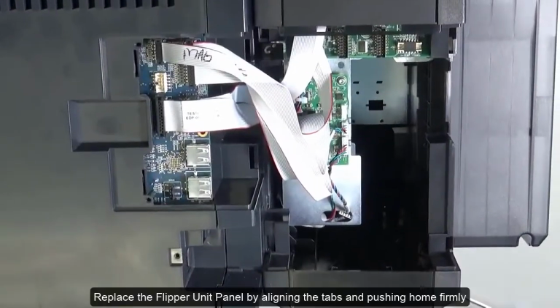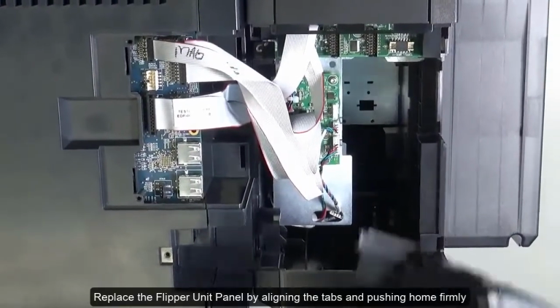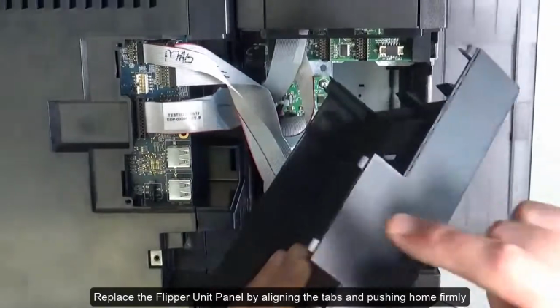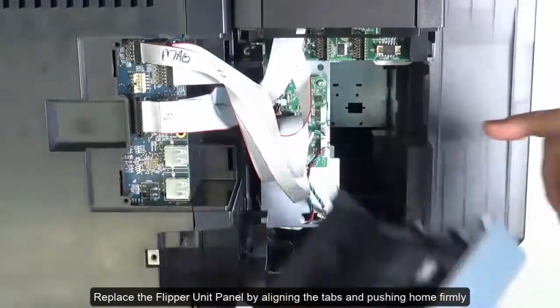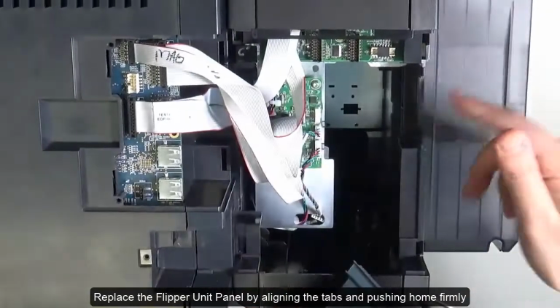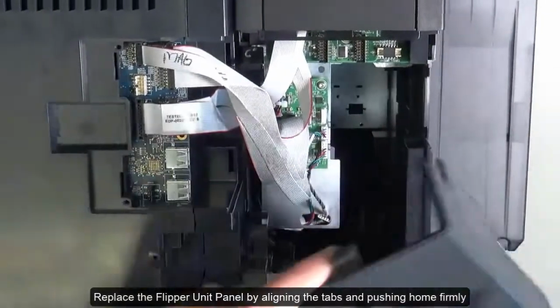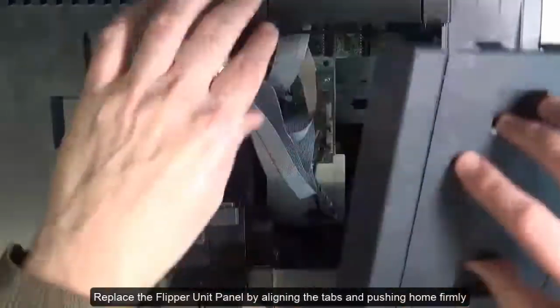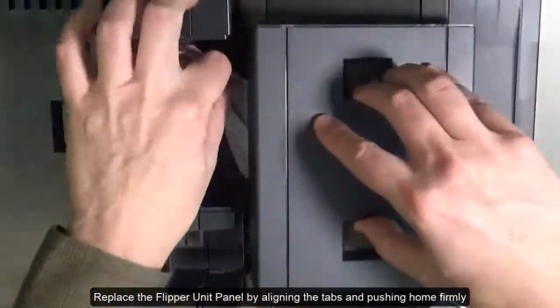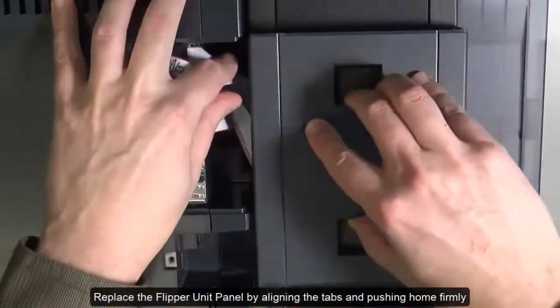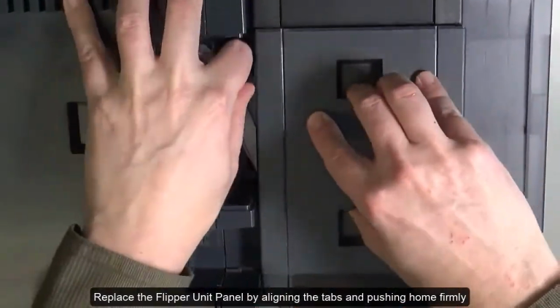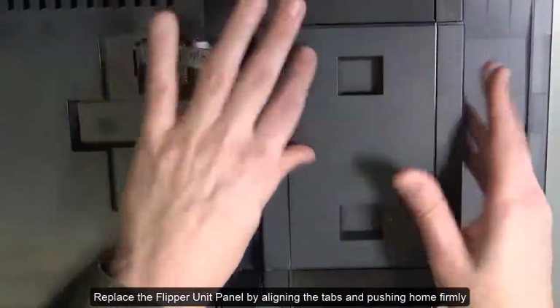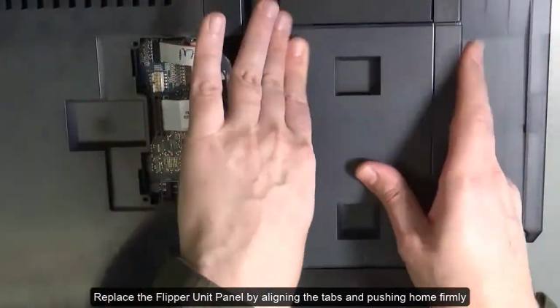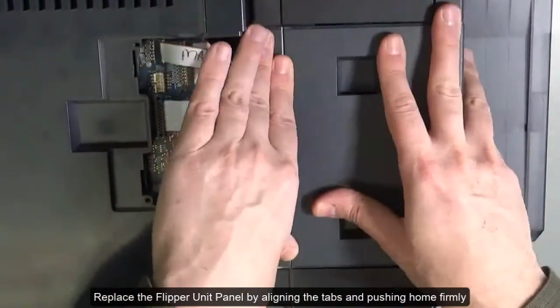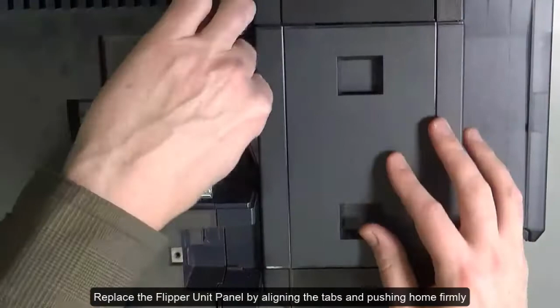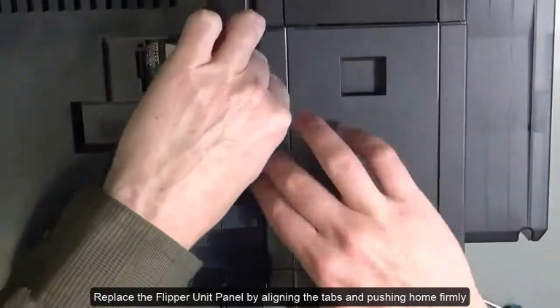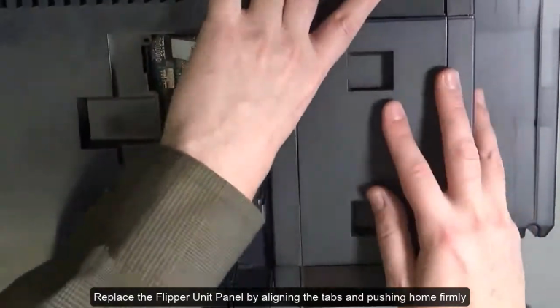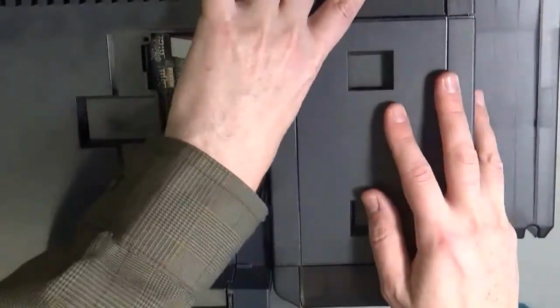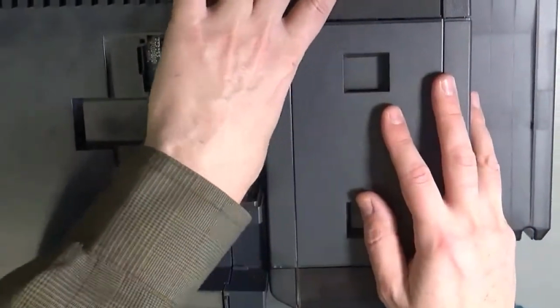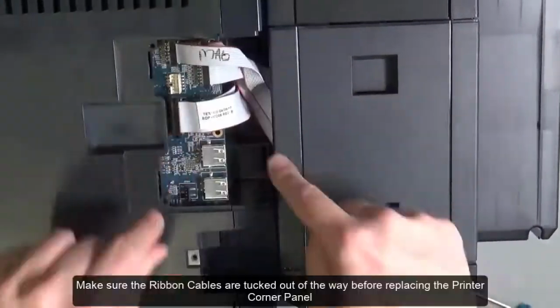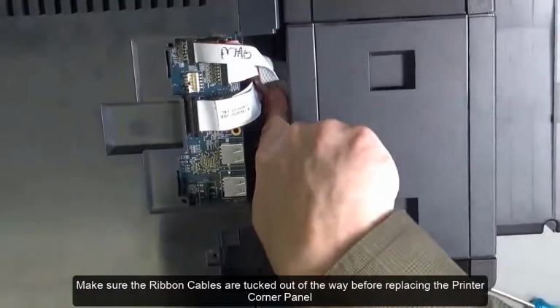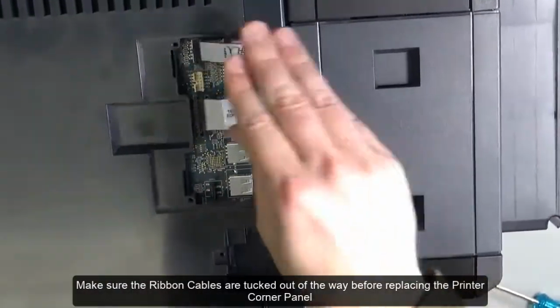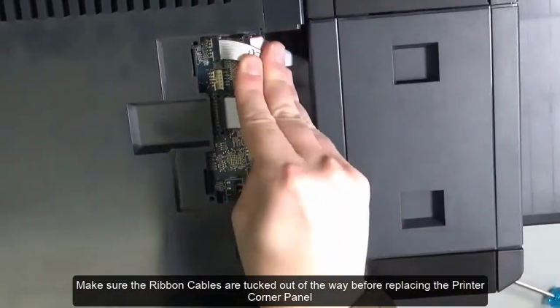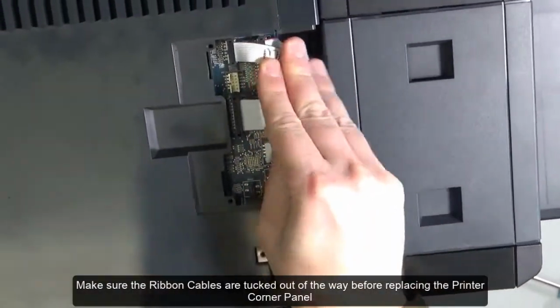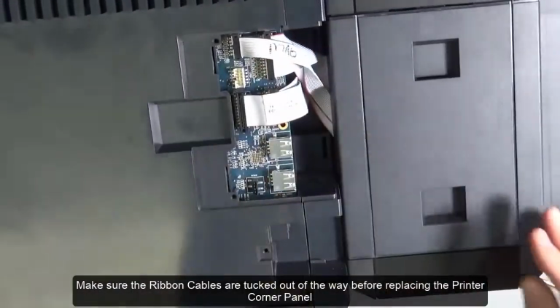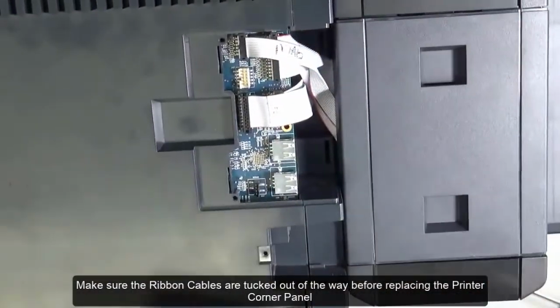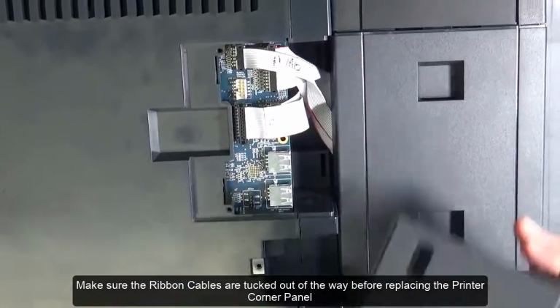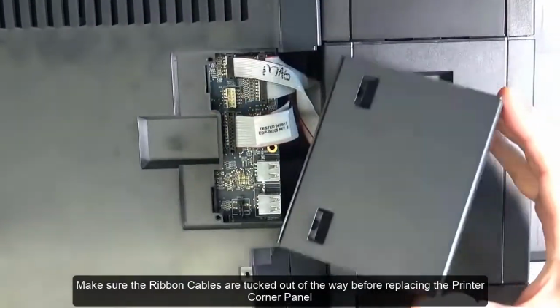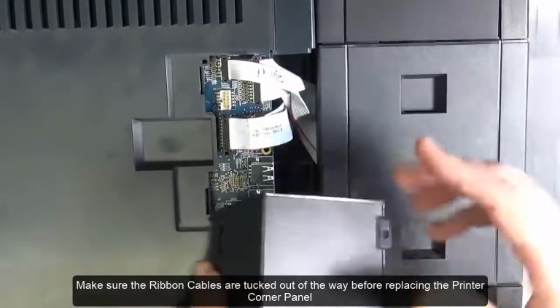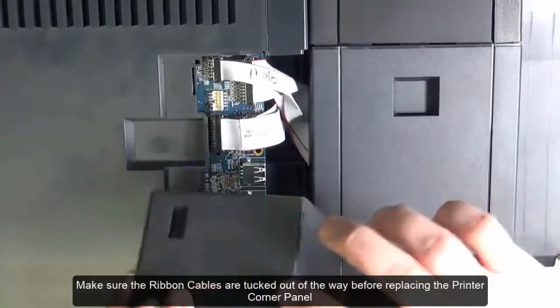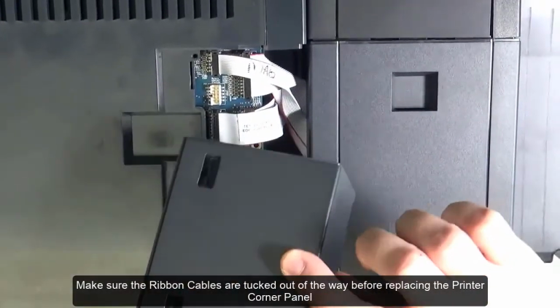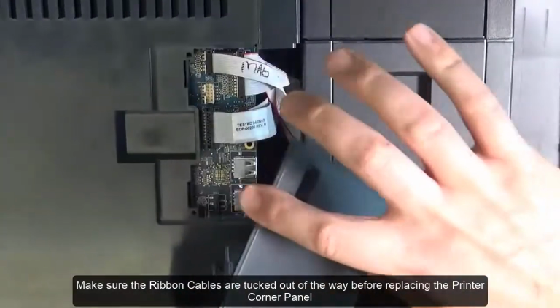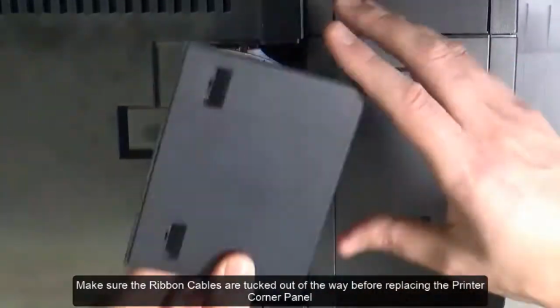Replace the flipper unit panel by aligning the tabs and pushing home firmly. Make sure the ribbon cables are tucked out of the way before replacing the printer corner panel.